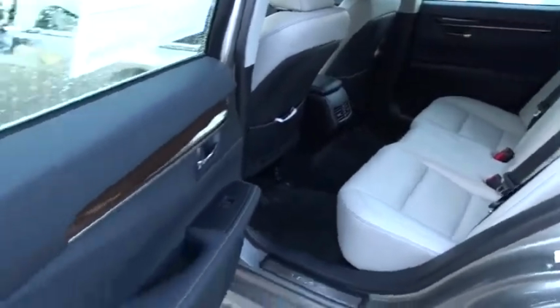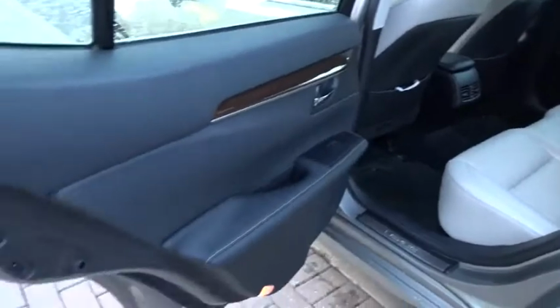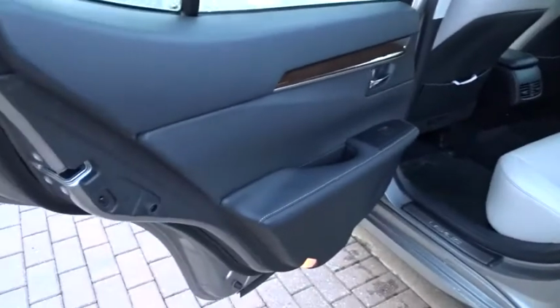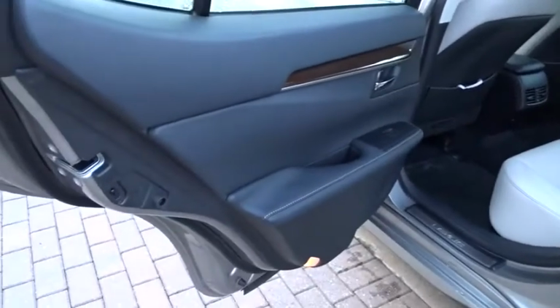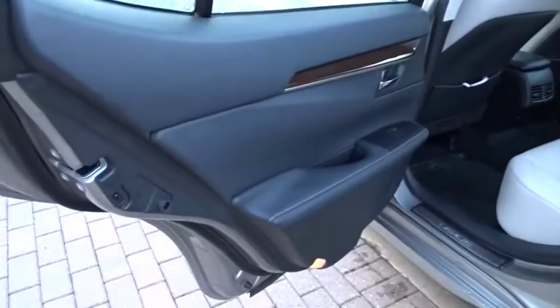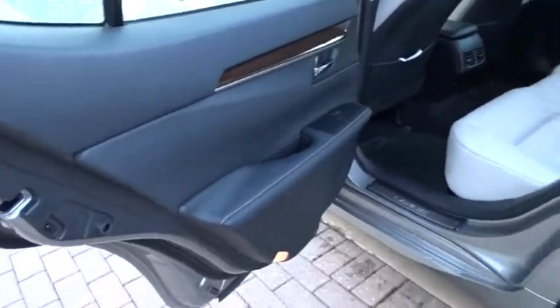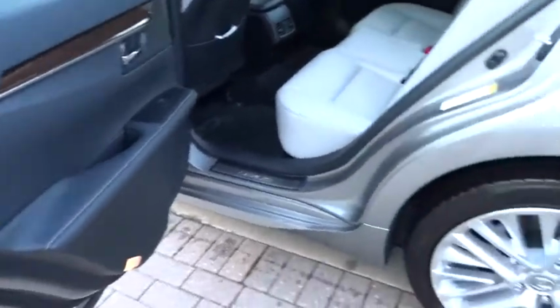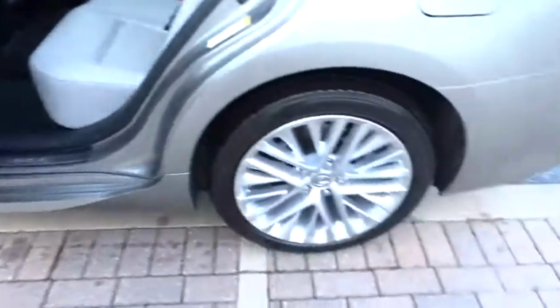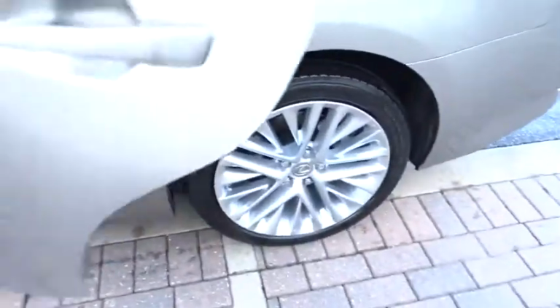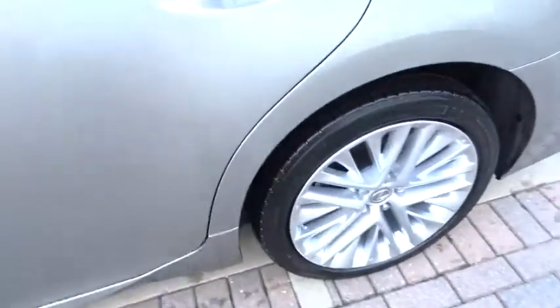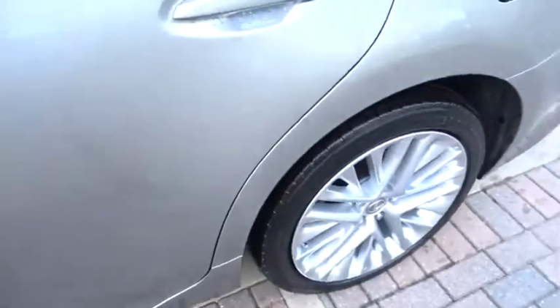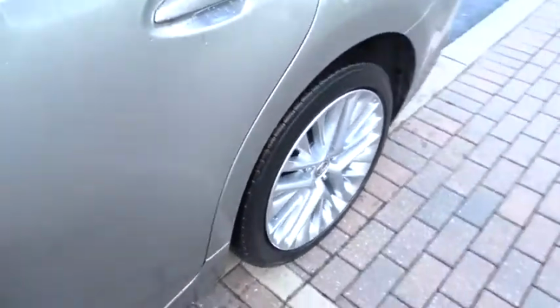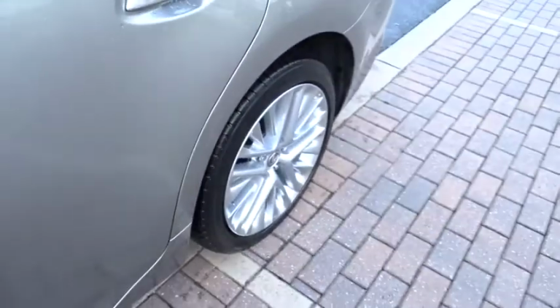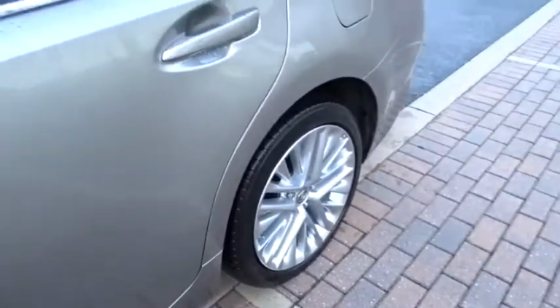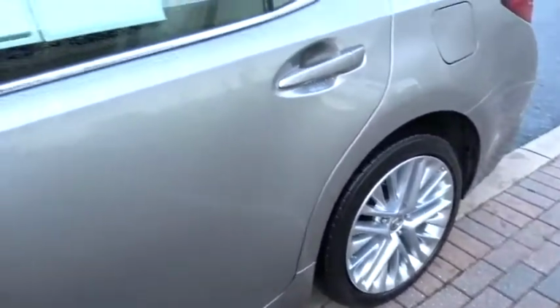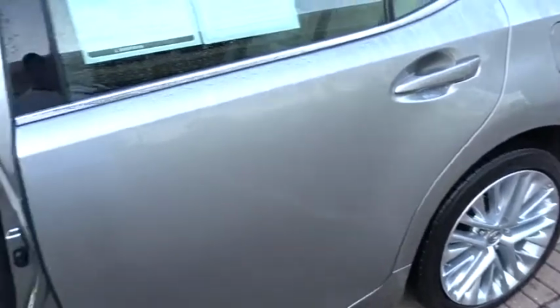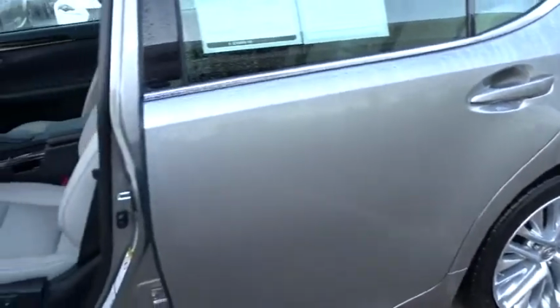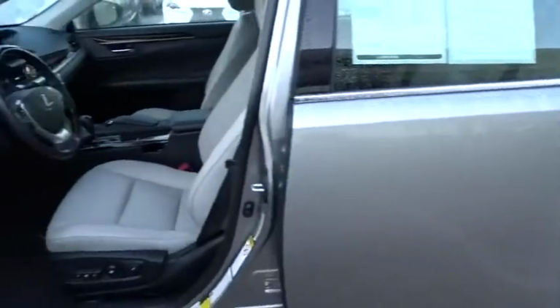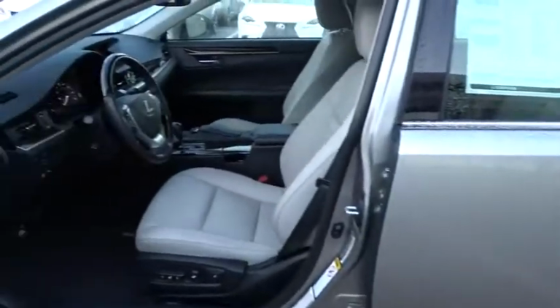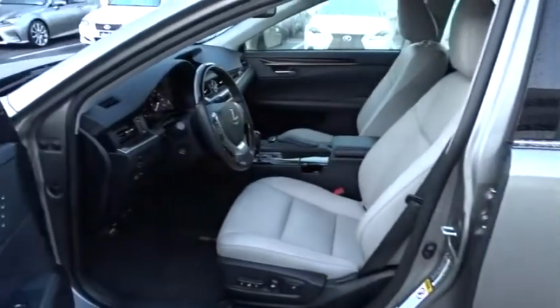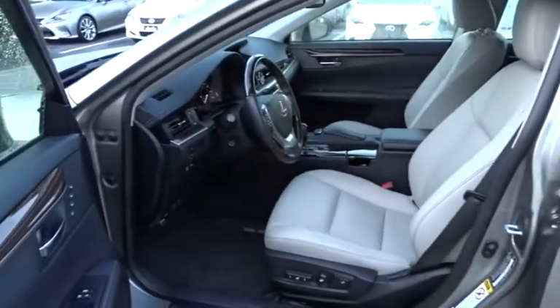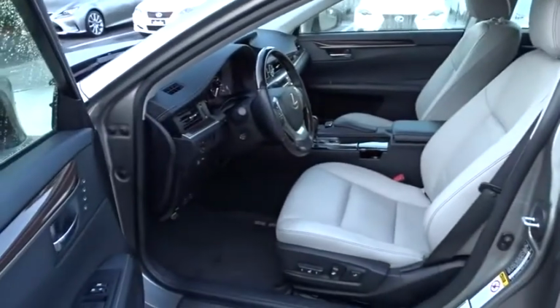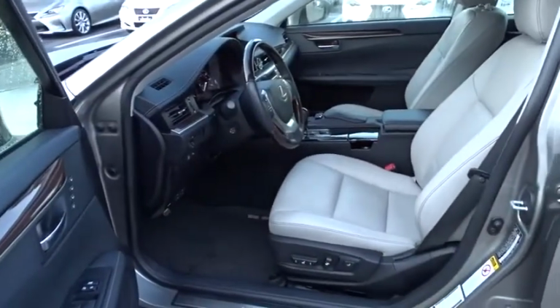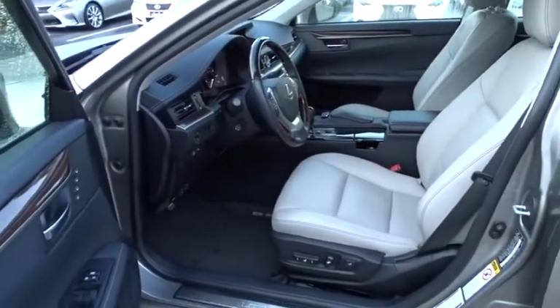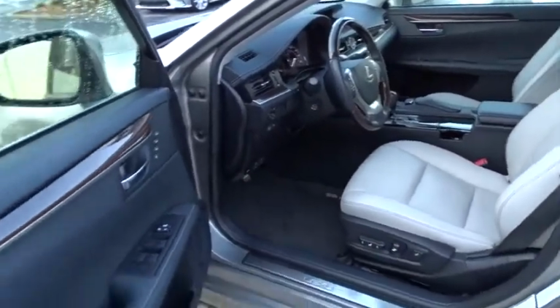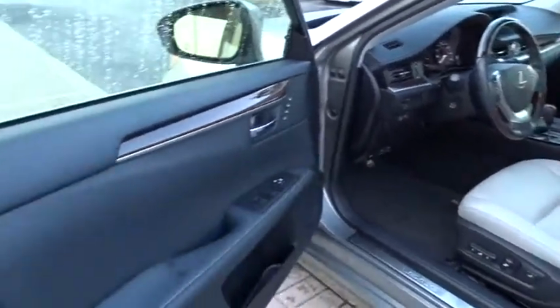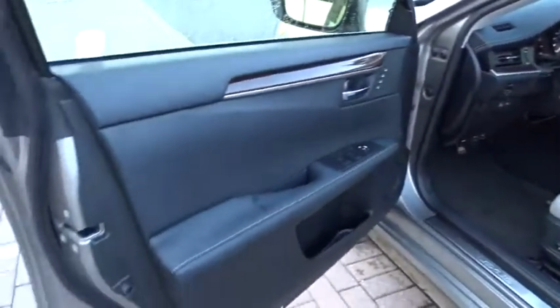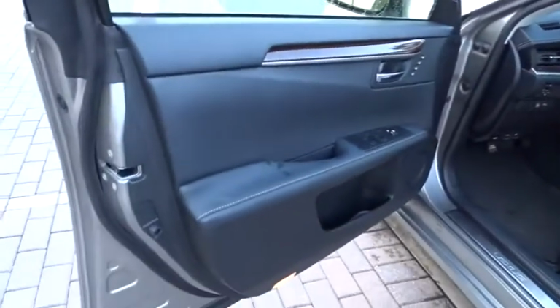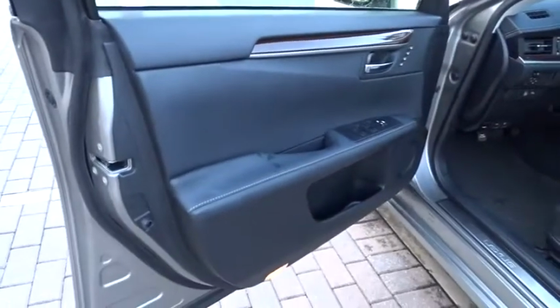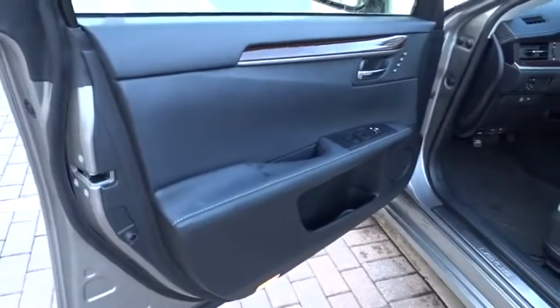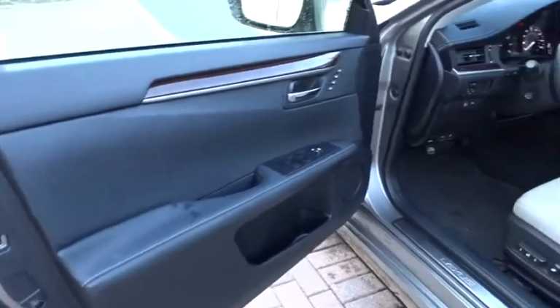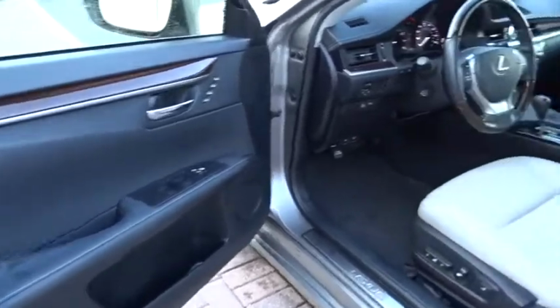Stability control, keyless entry, traction control, power passenger seat, anti-lock braking system, backup camera, steering wheel audio controls, navigation system, Bluetooth, leather-wrapped steering wheel.